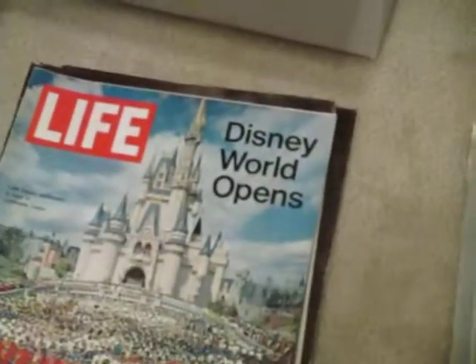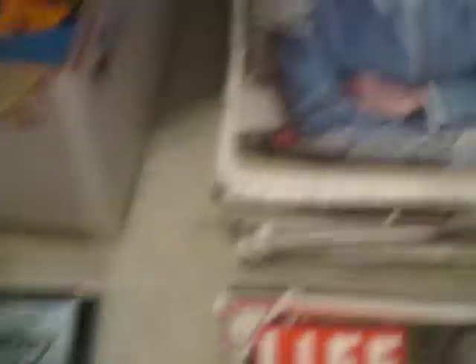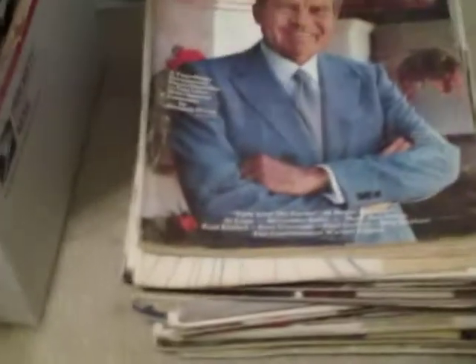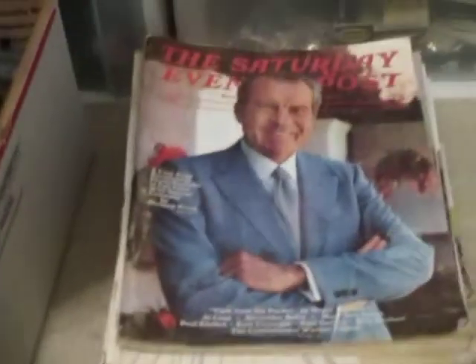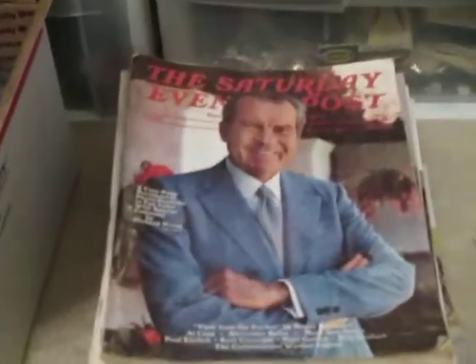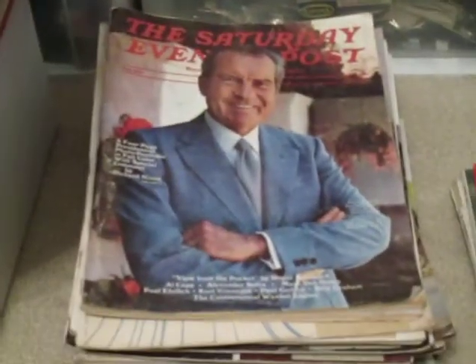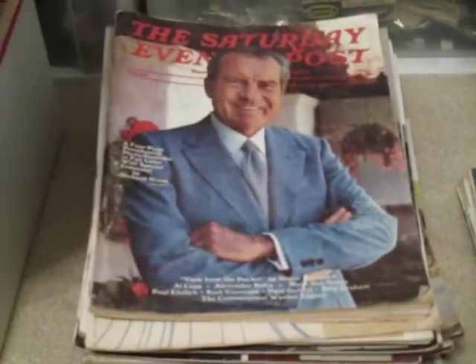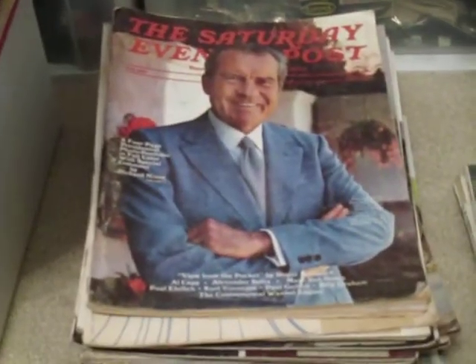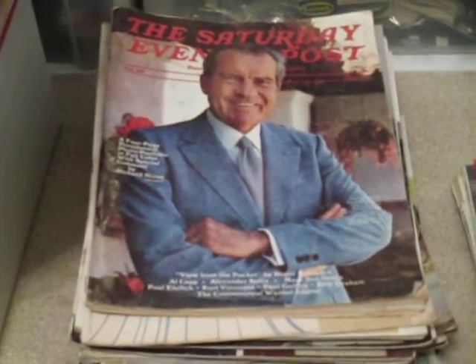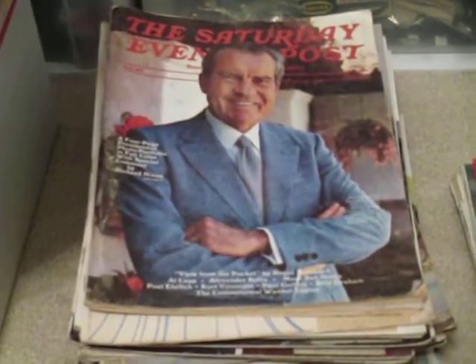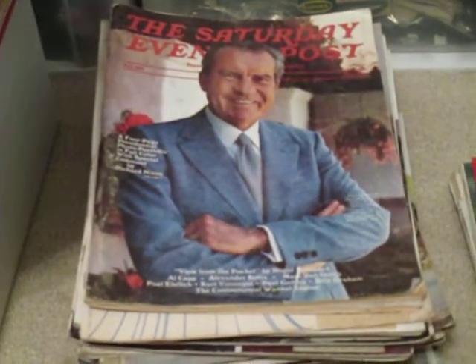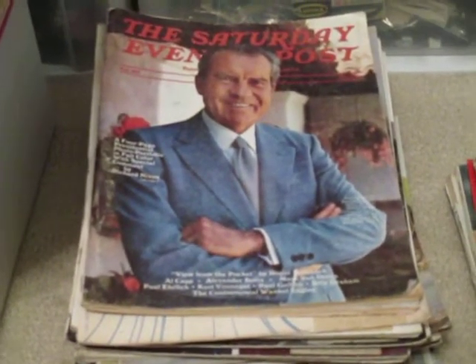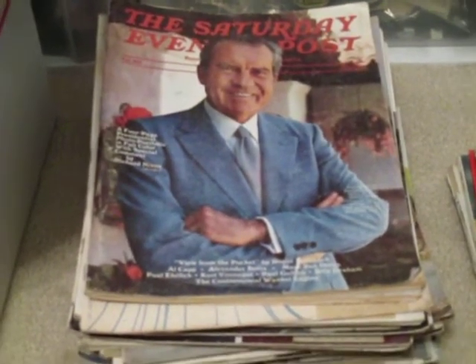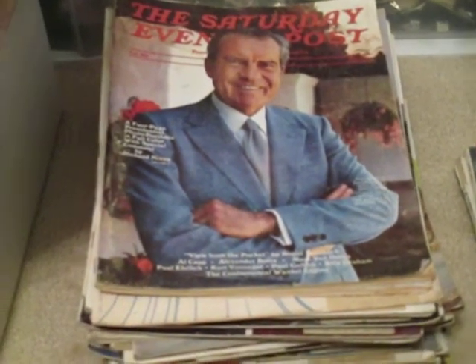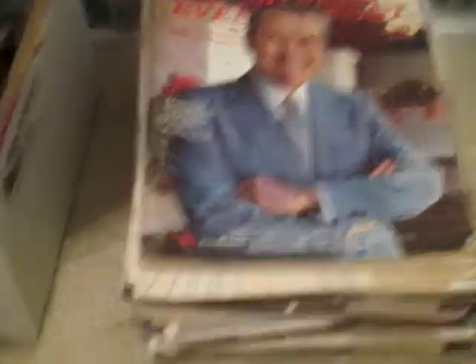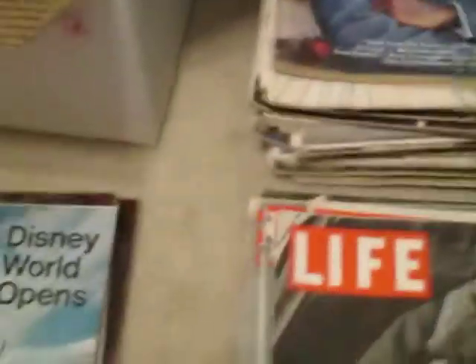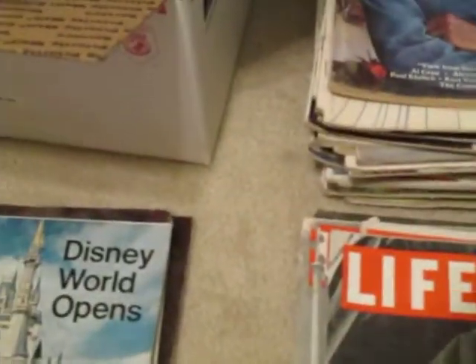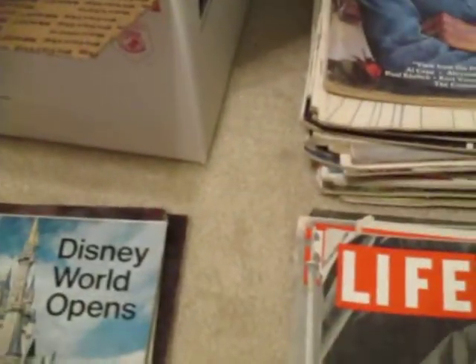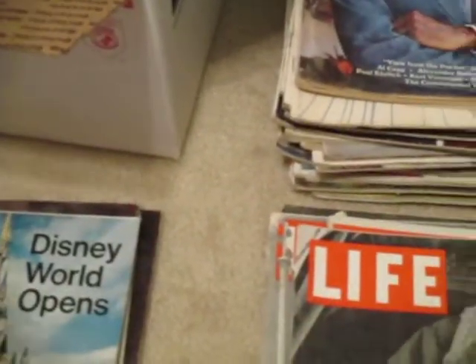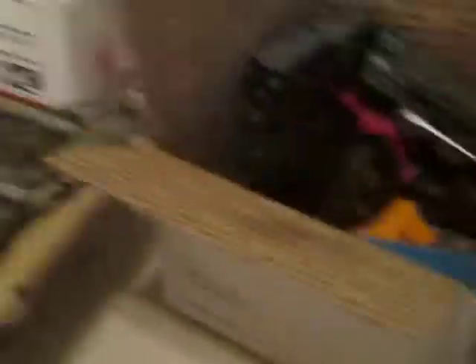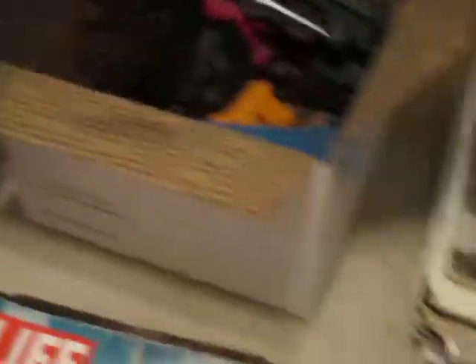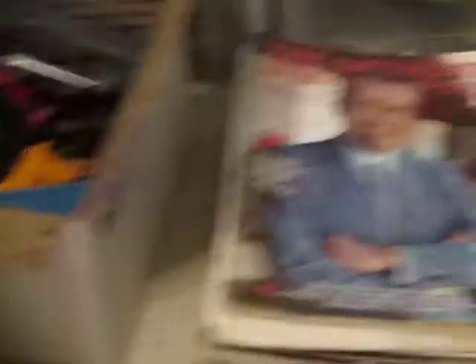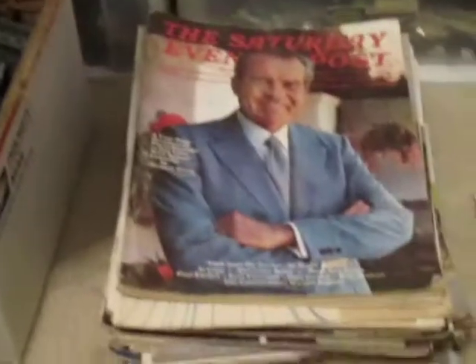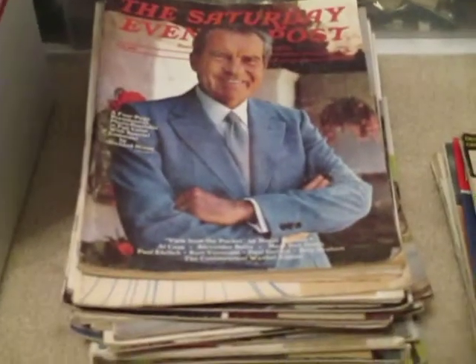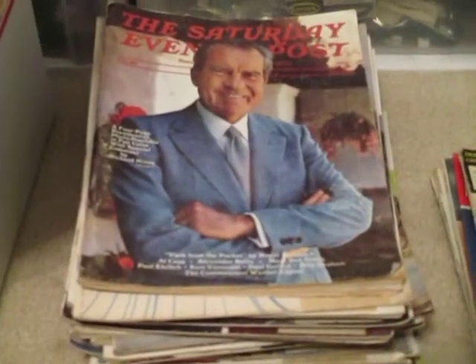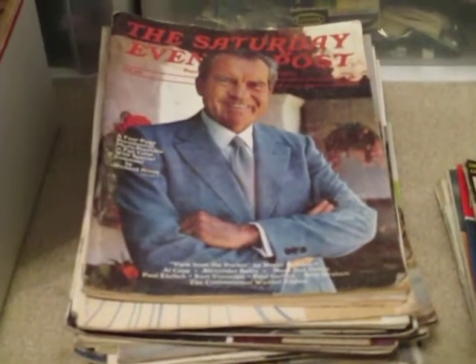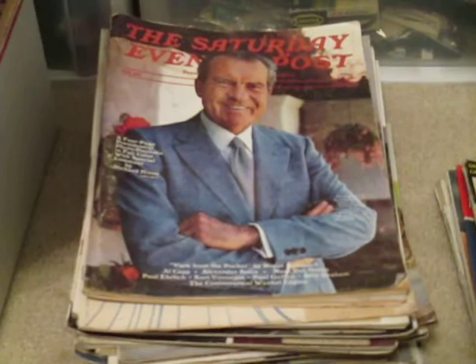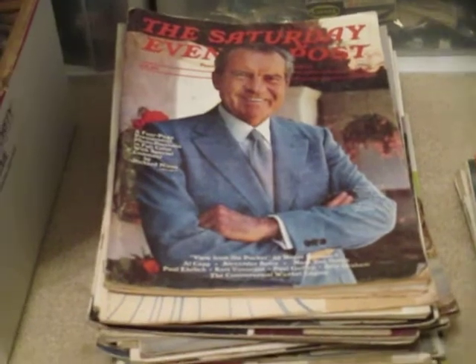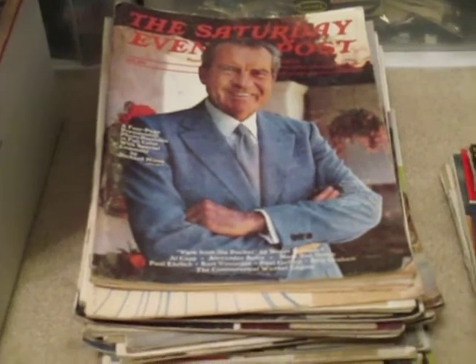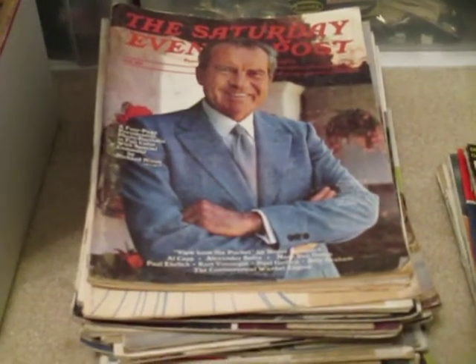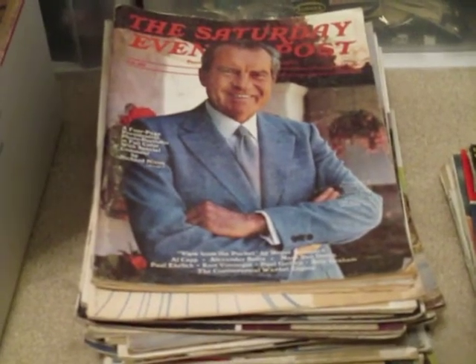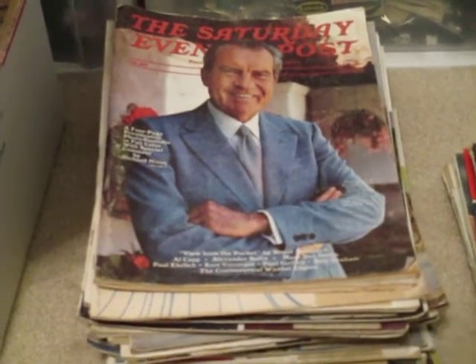We also got some Saturday Evening Posts — same thing, variety of years all the way back to the 40s. Some of these are really valuable. Almost all the magazines here are going to sell for at least $1 to $5, $10, $15, $20, $30 a piece.